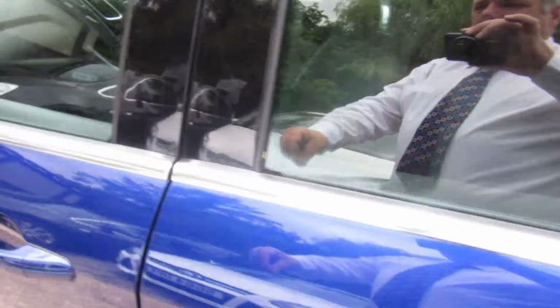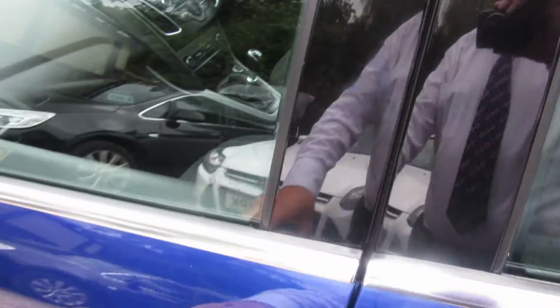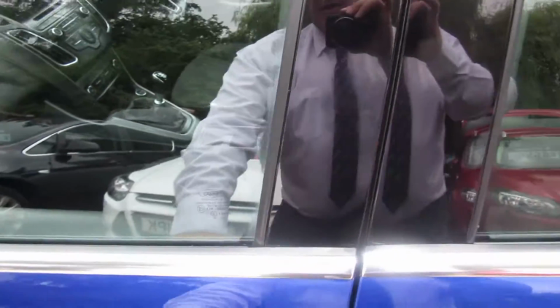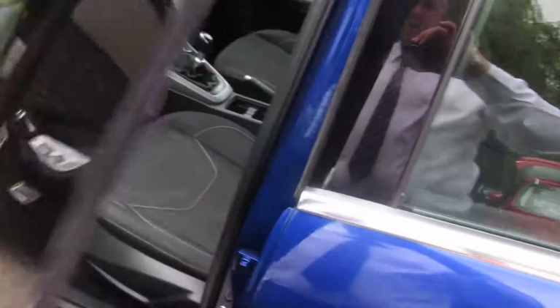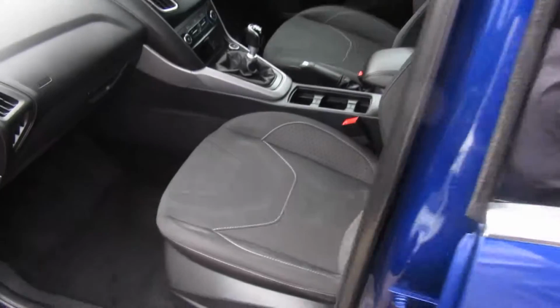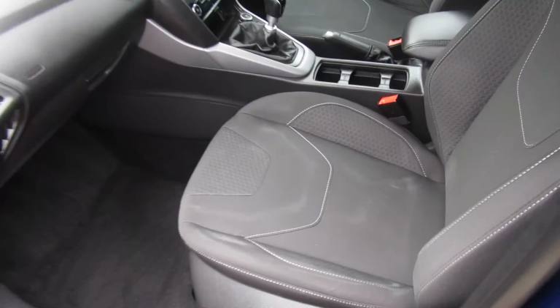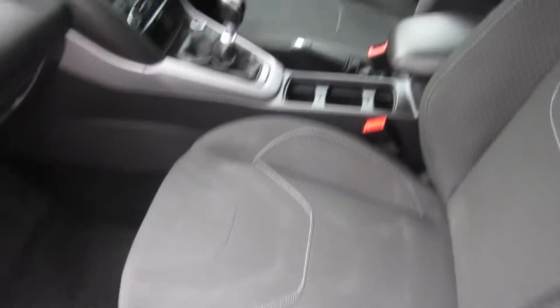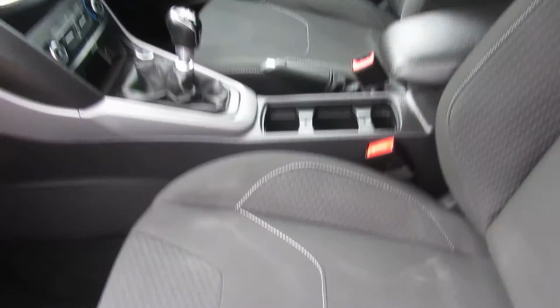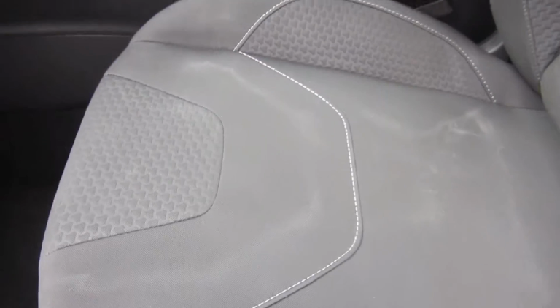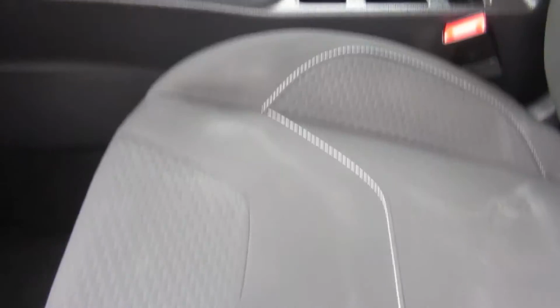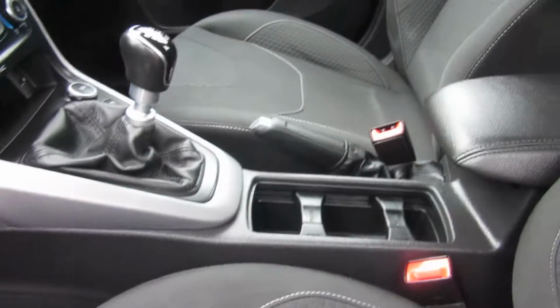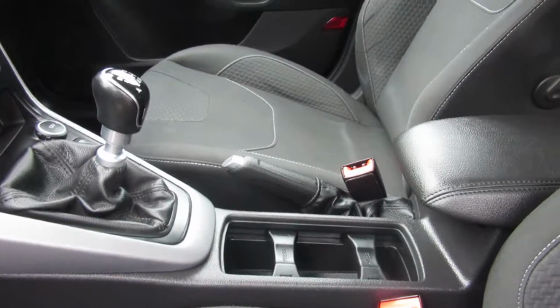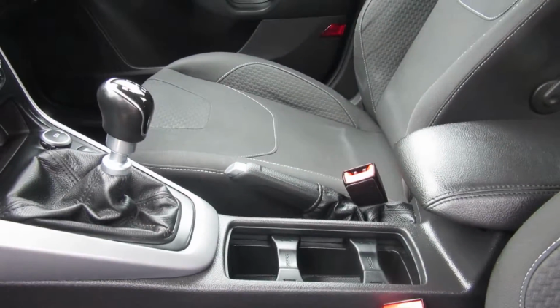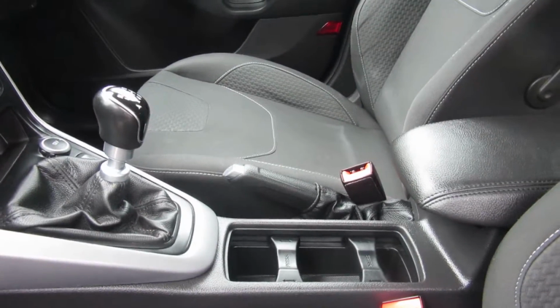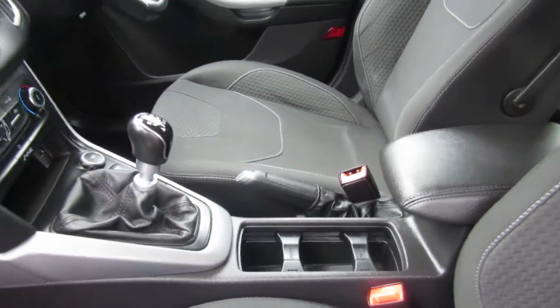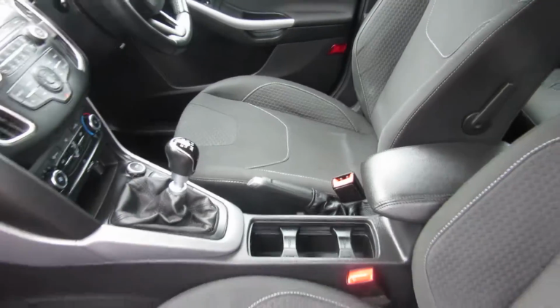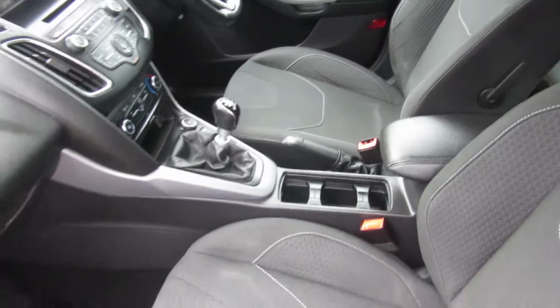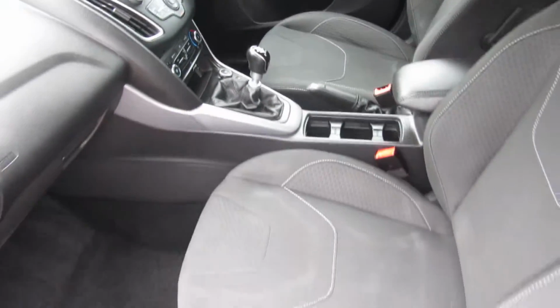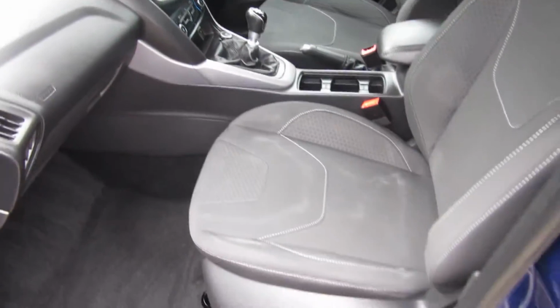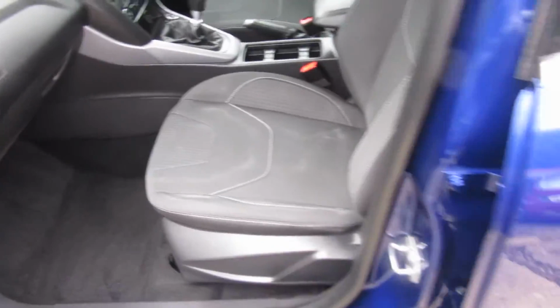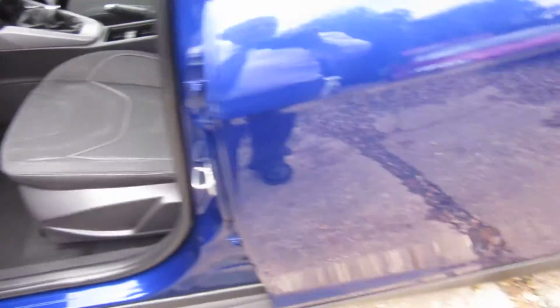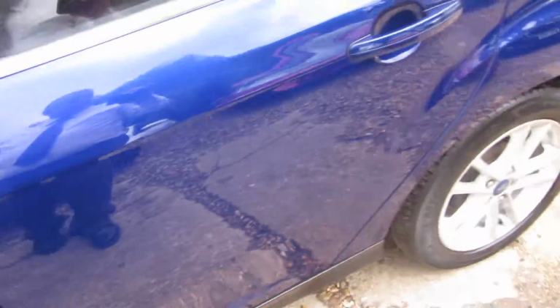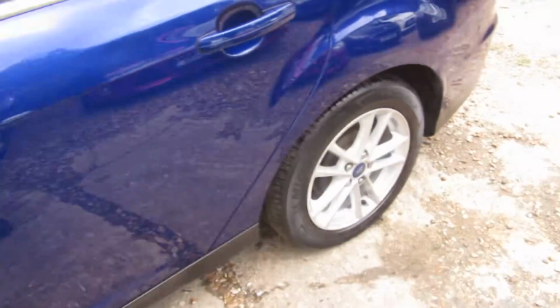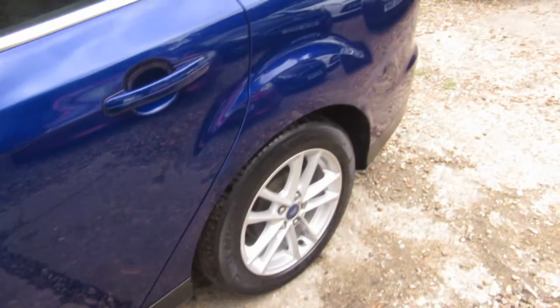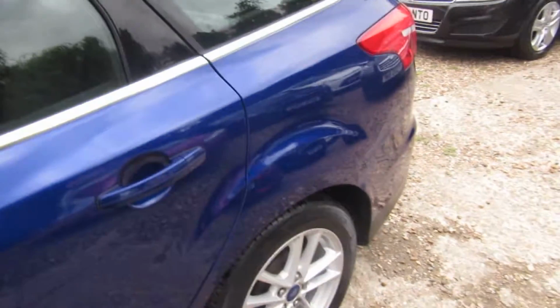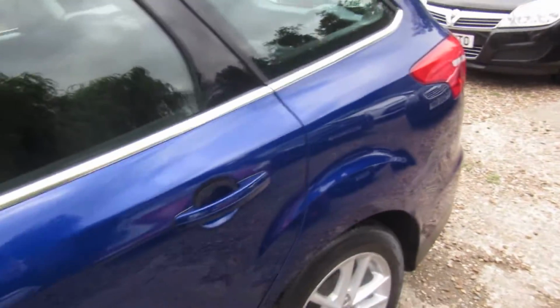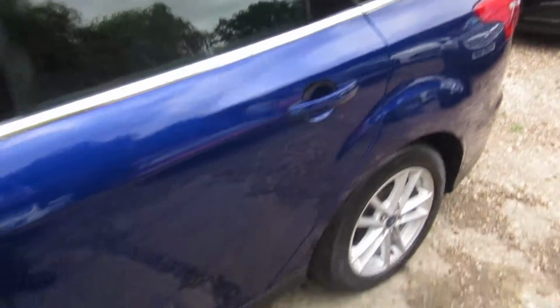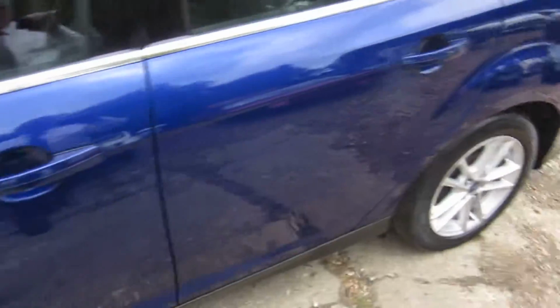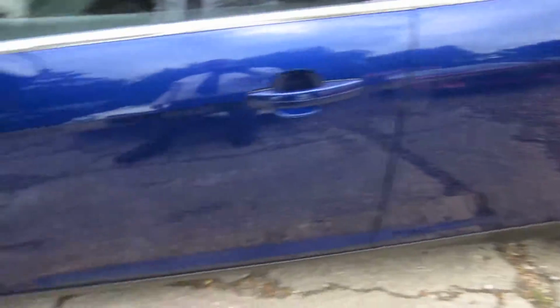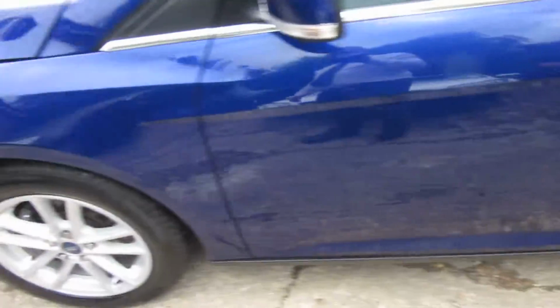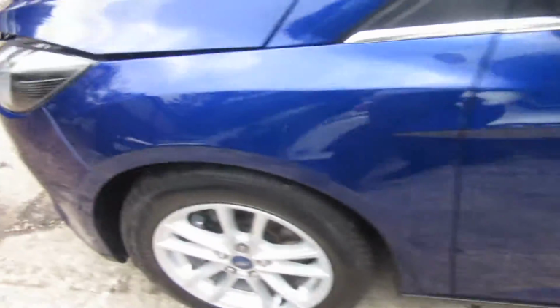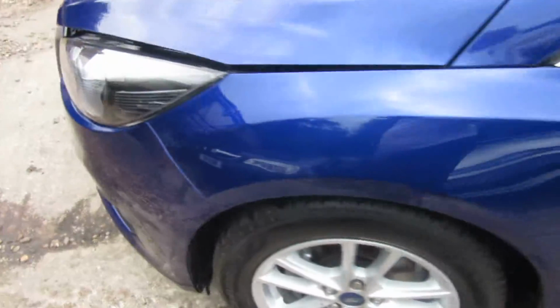Very clean, both inside and out. And as I say, in the Deep Impact blue, it is the most popular colour to have.